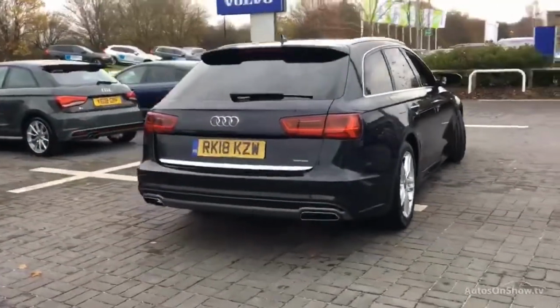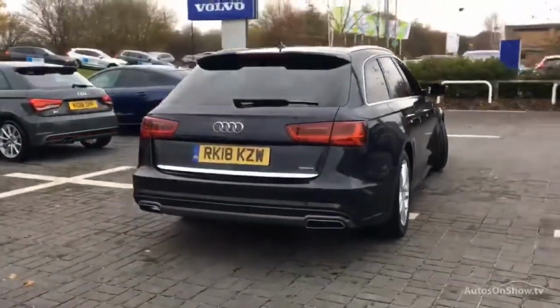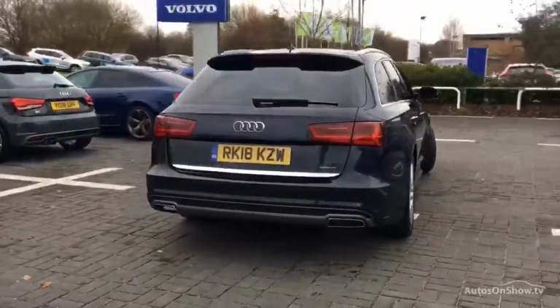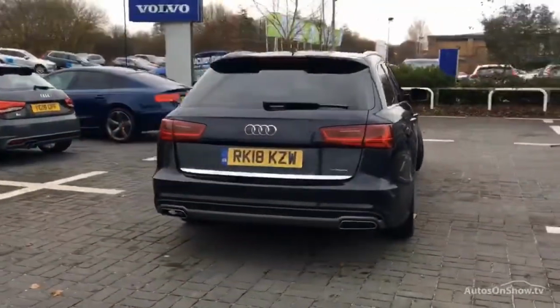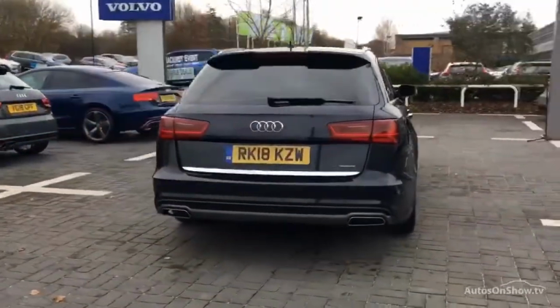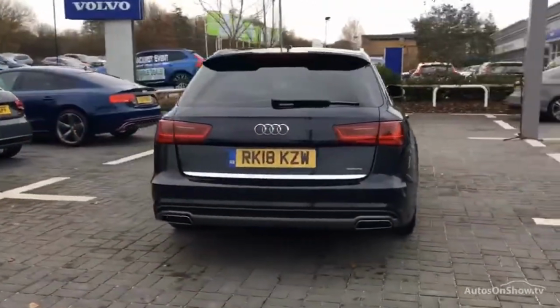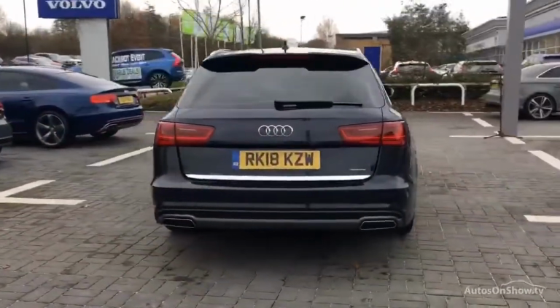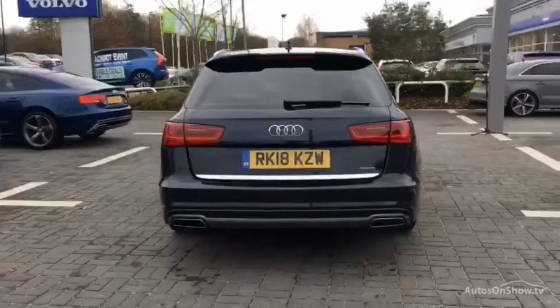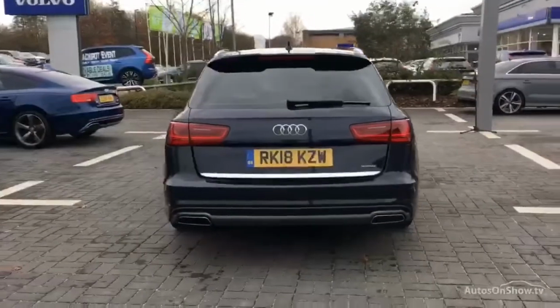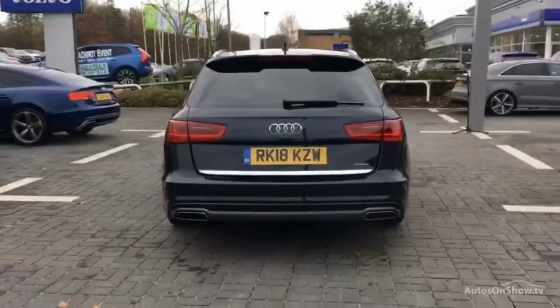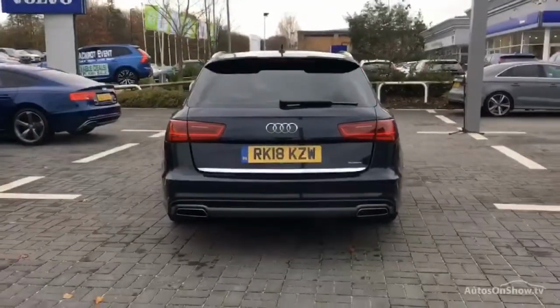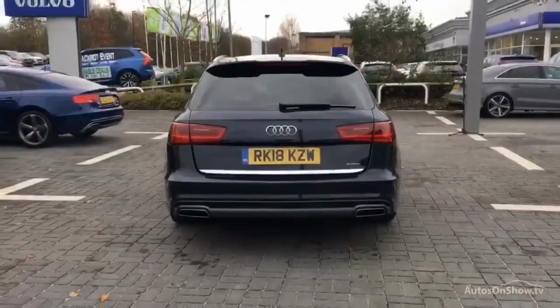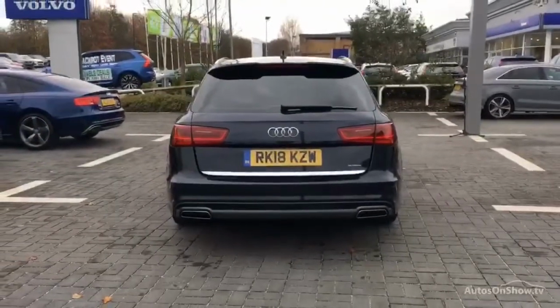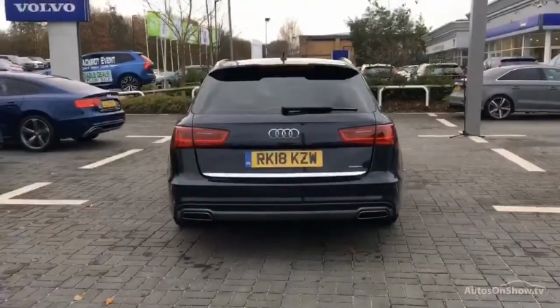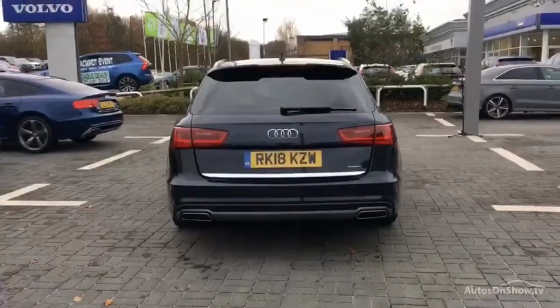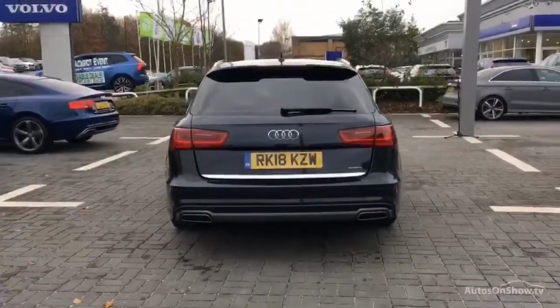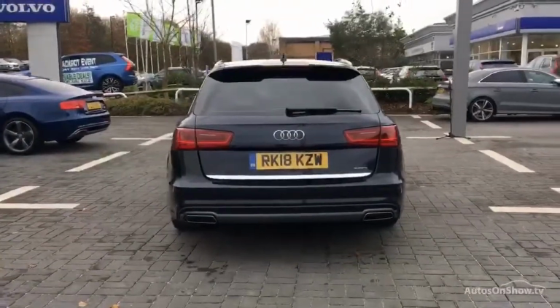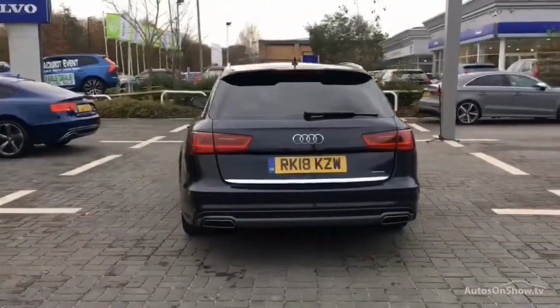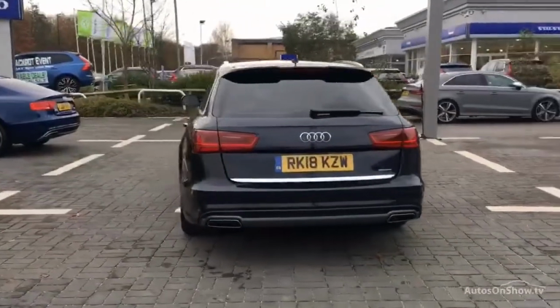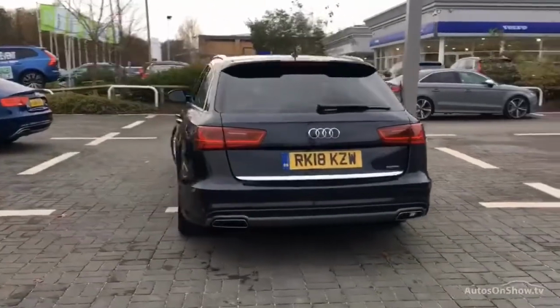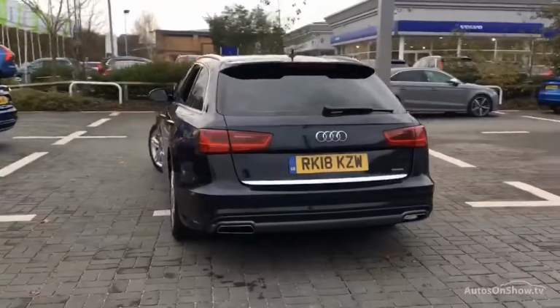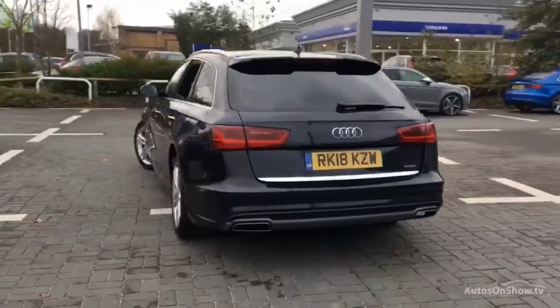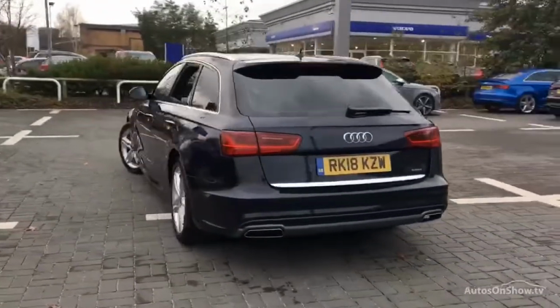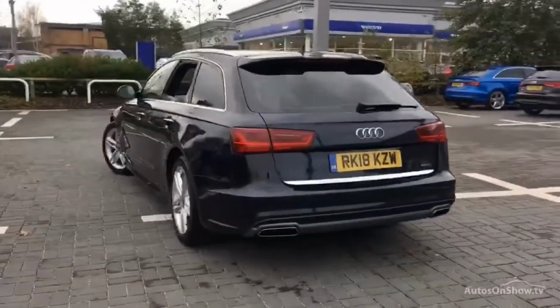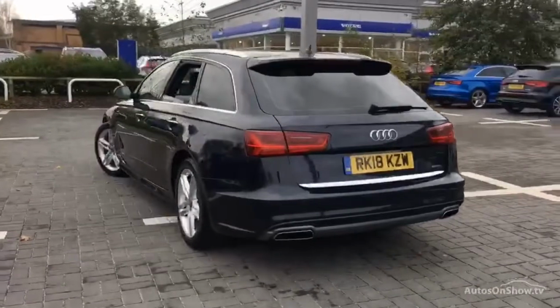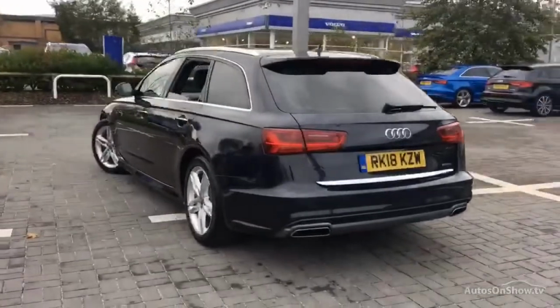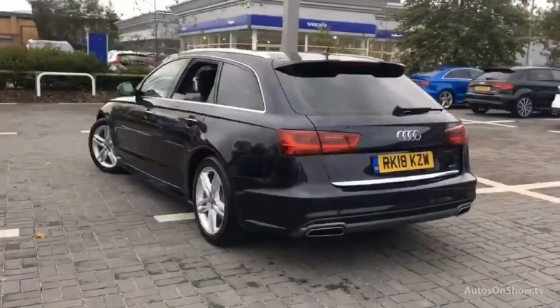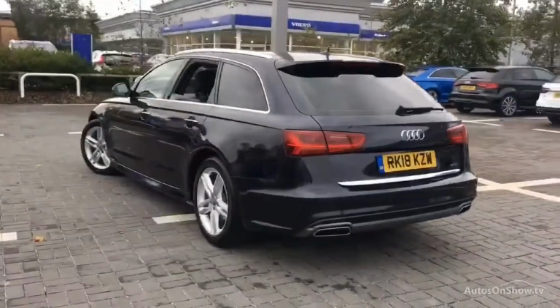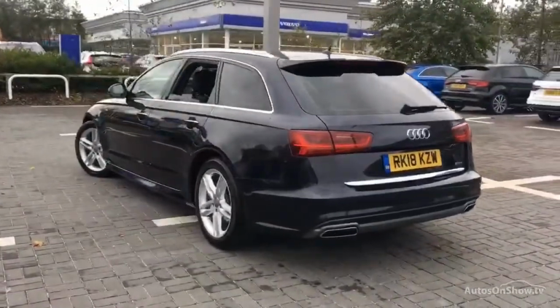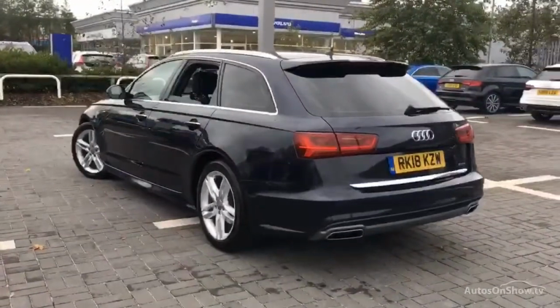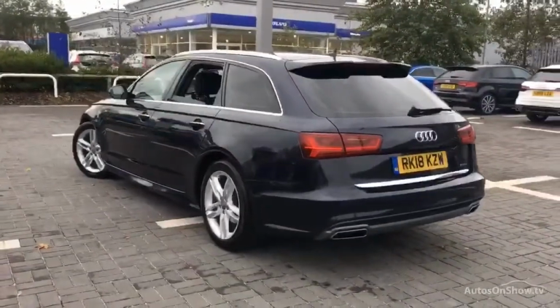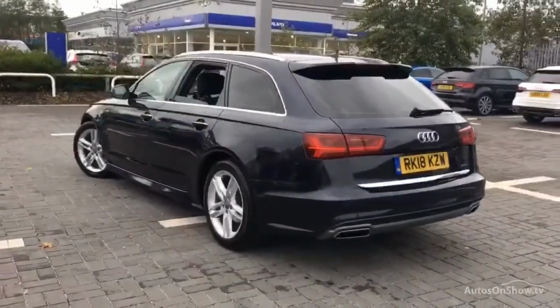Any dents, bumps, or scuffs are removed by technicians using state-of-the-art technology. Independent background checks are completed and a full service history is provided.